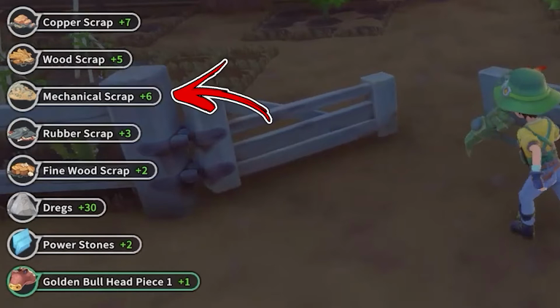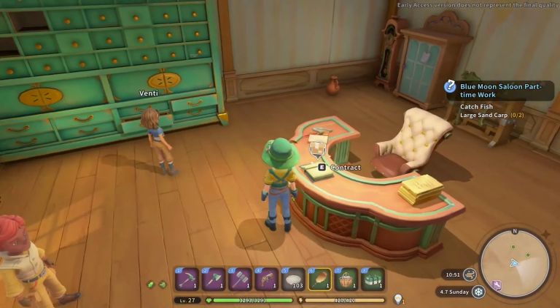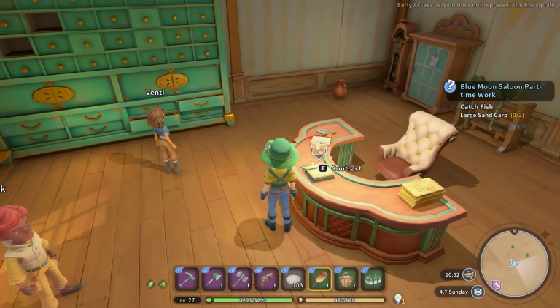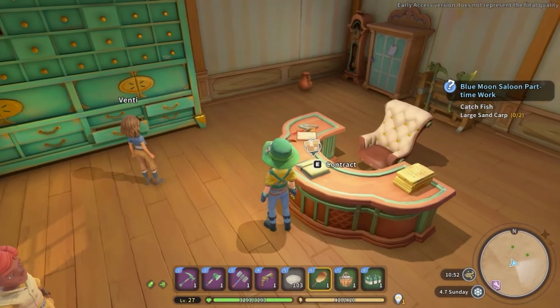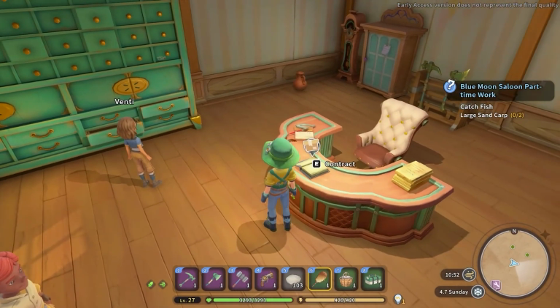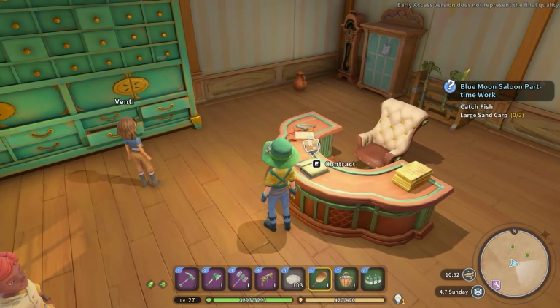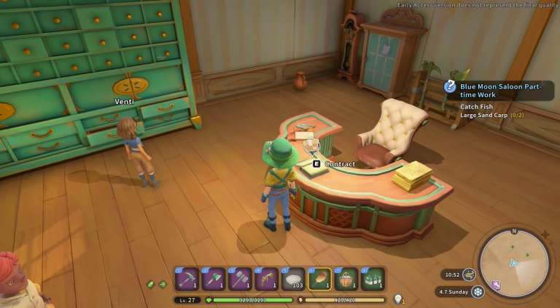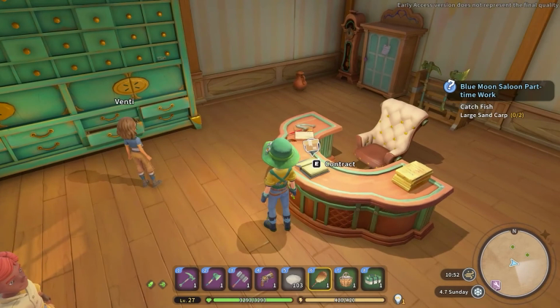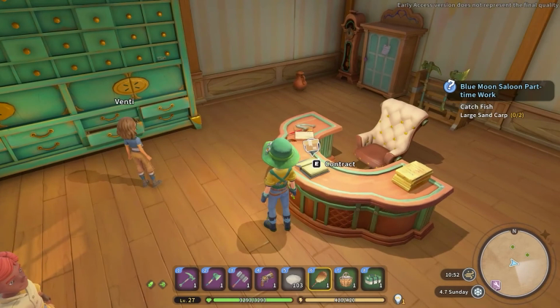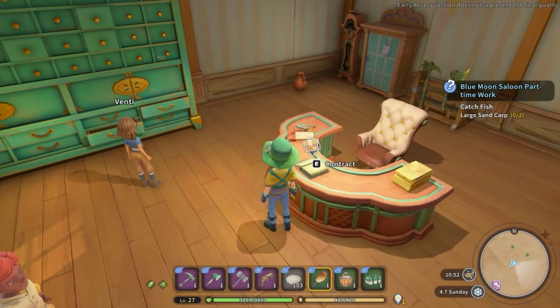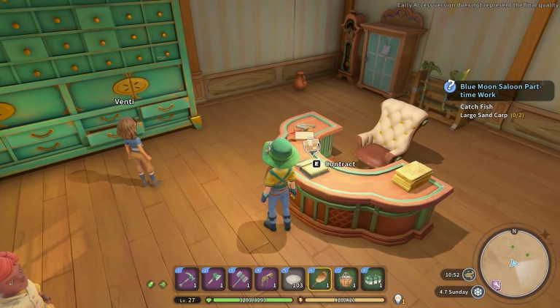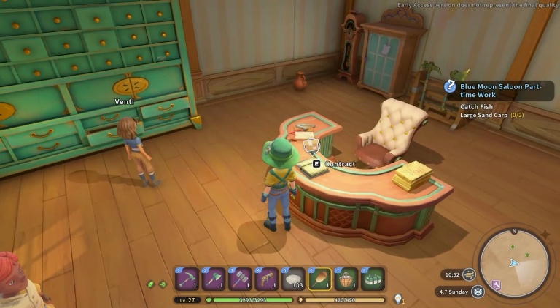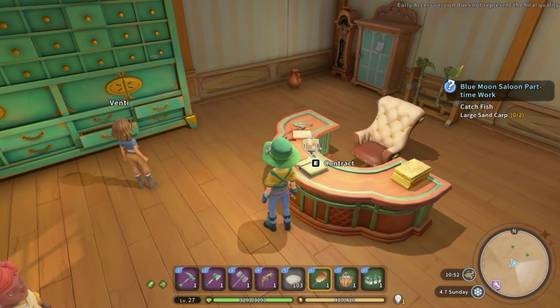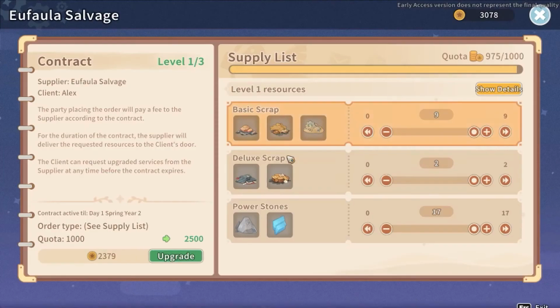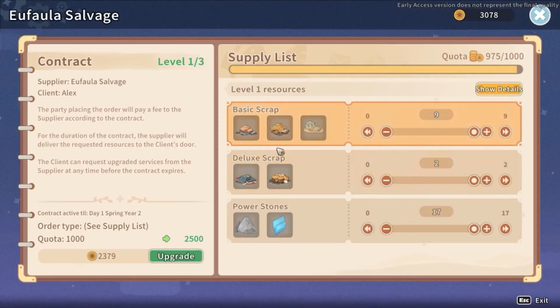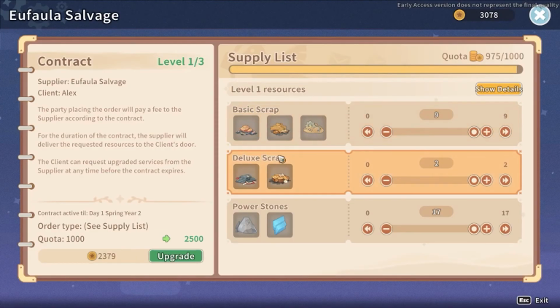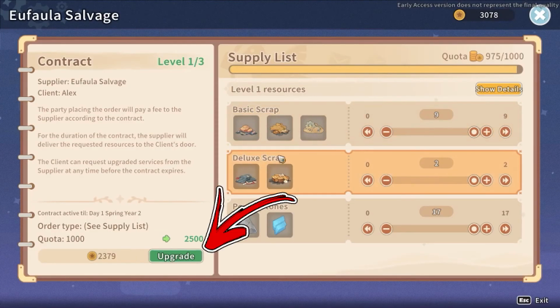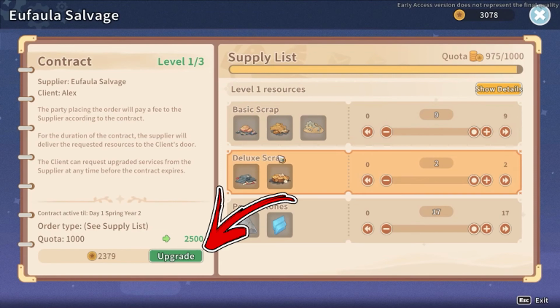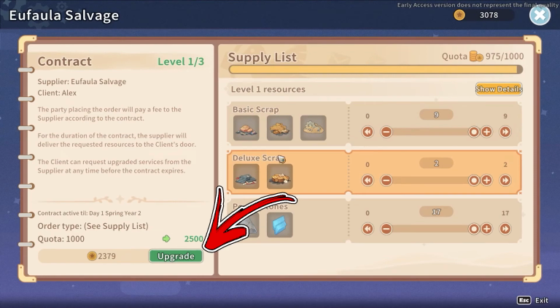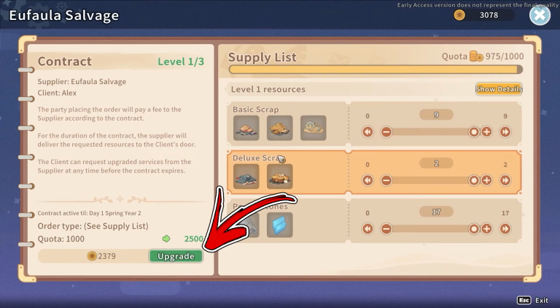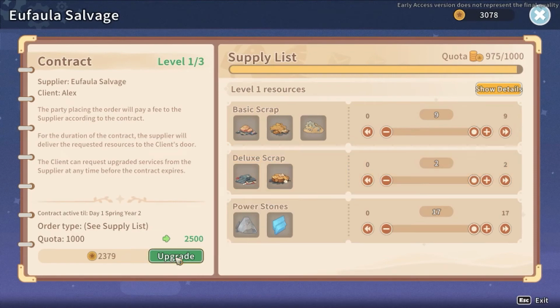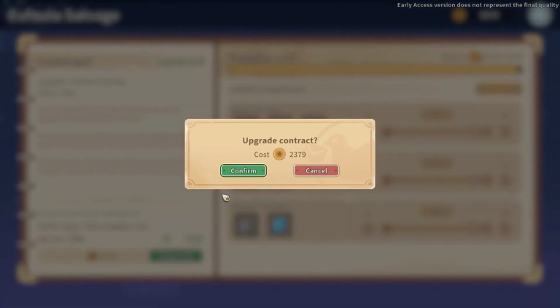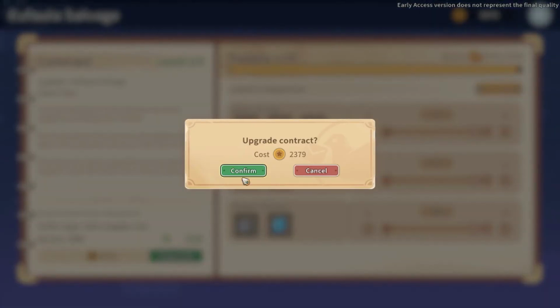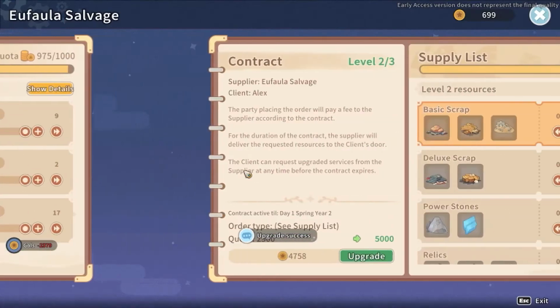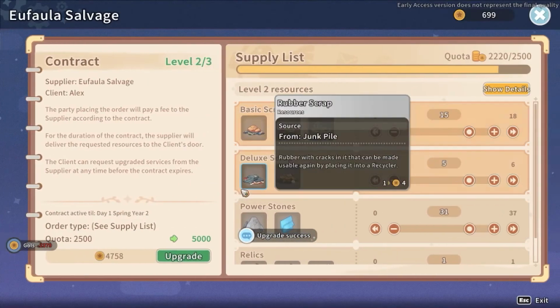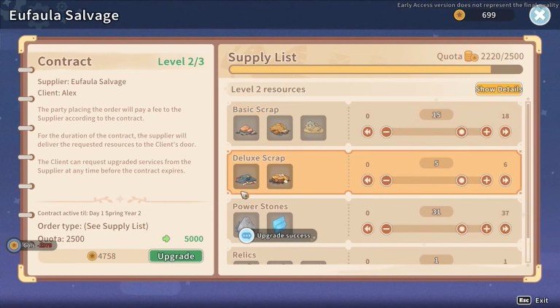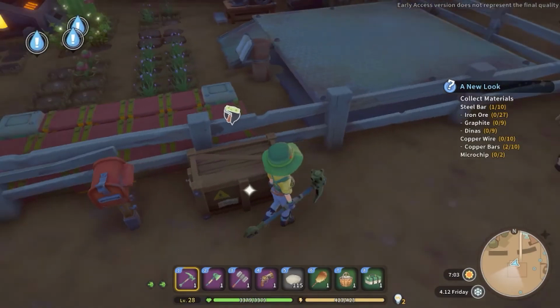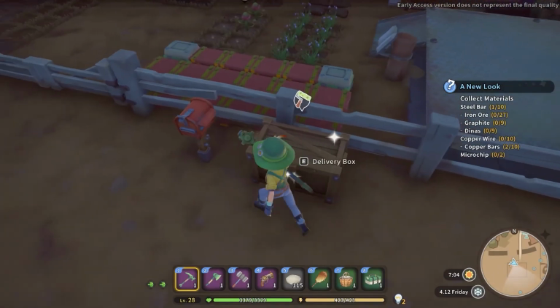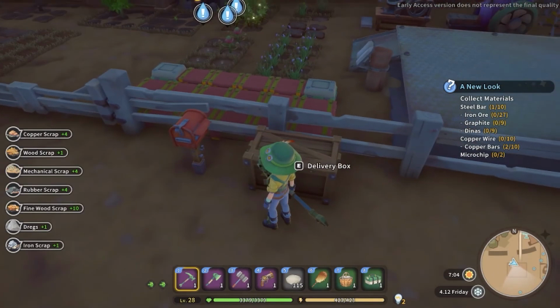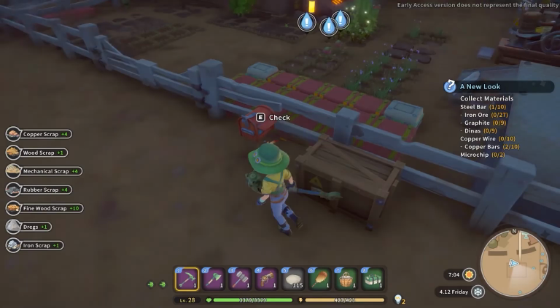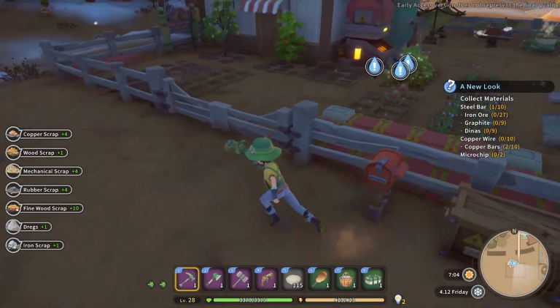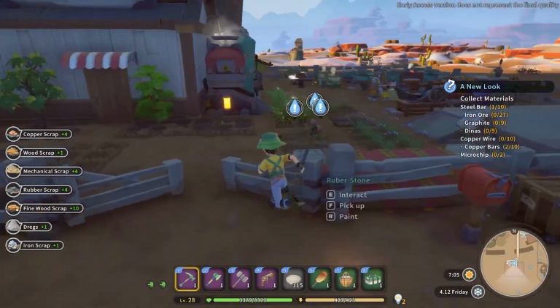If you want even more, go back to the Ophala salvage shop and interact again with the book. You will be able to upgrade your contract by paying more gold, which will result in receiving more resources each day.